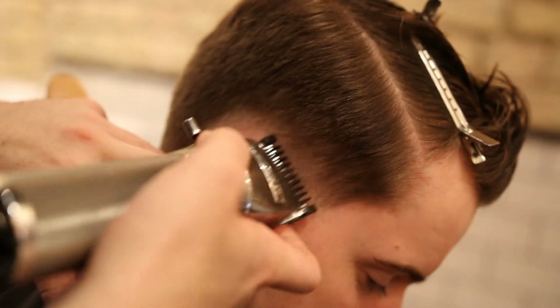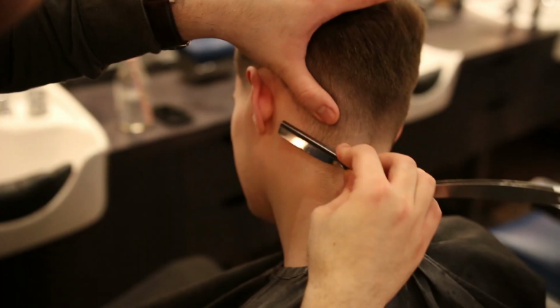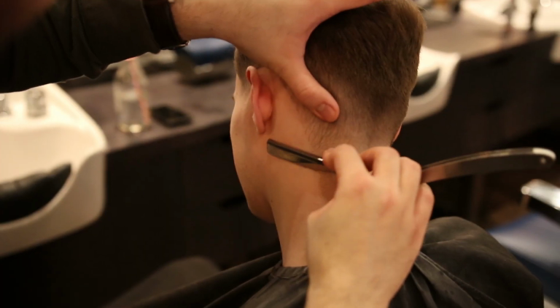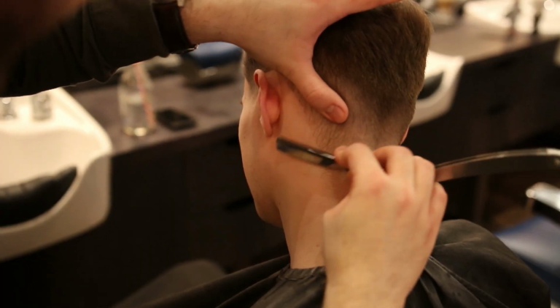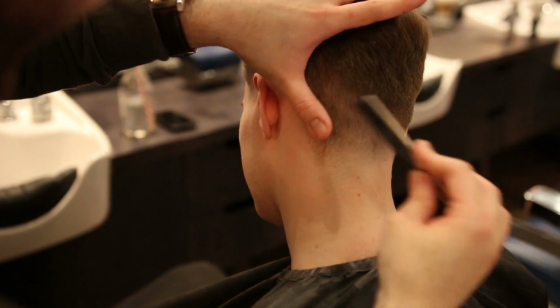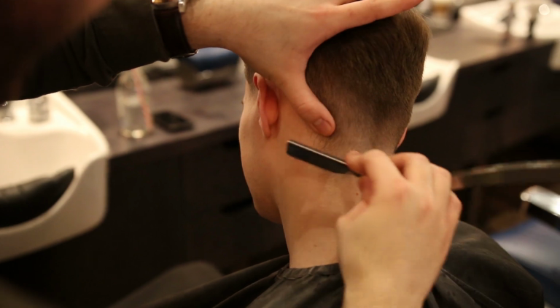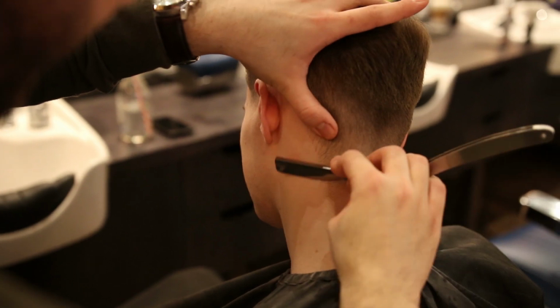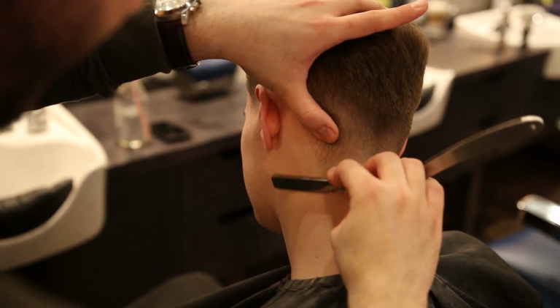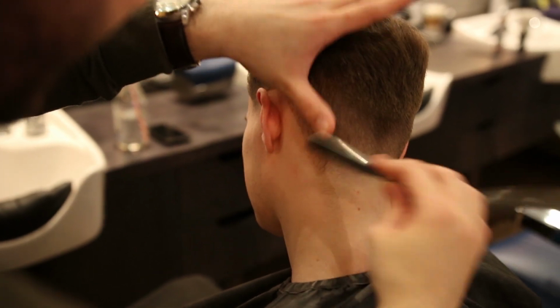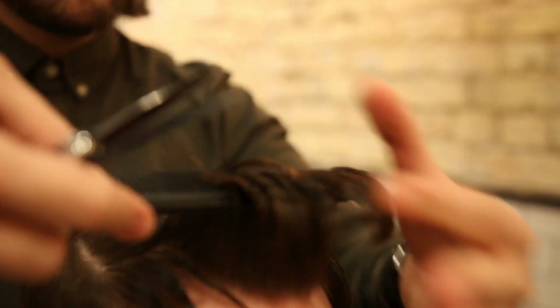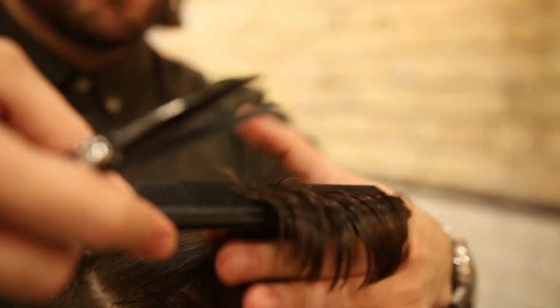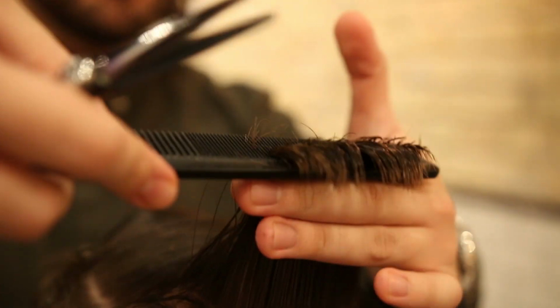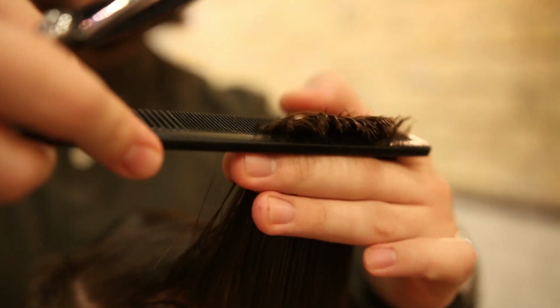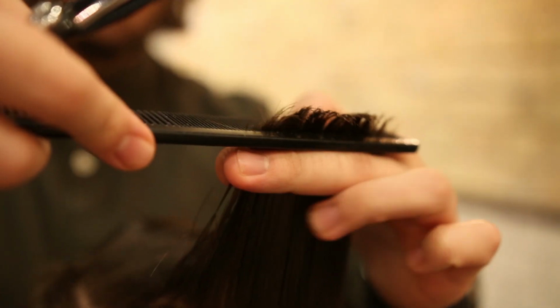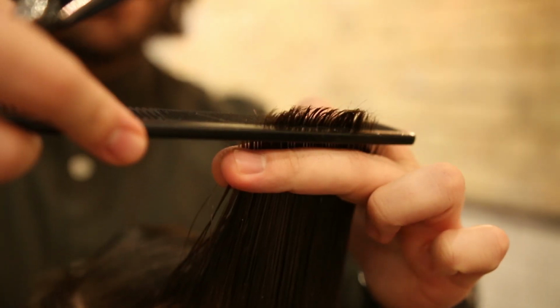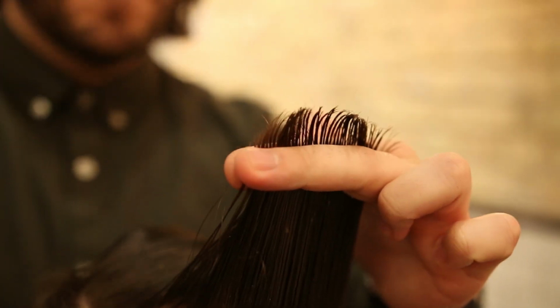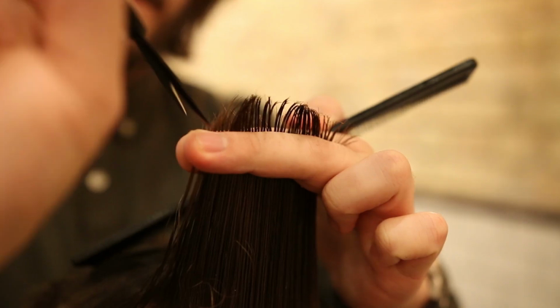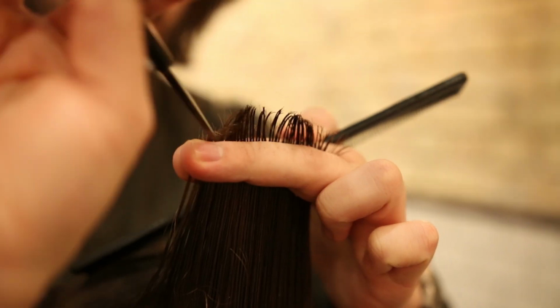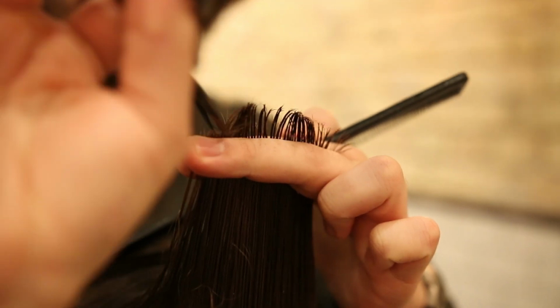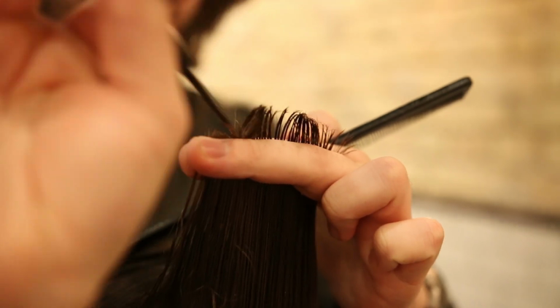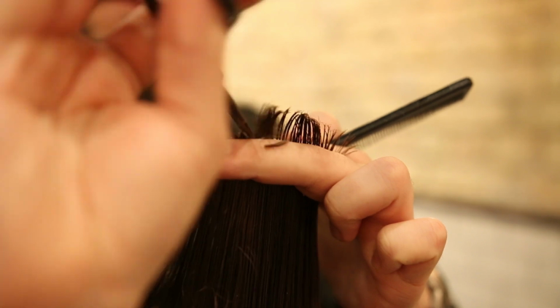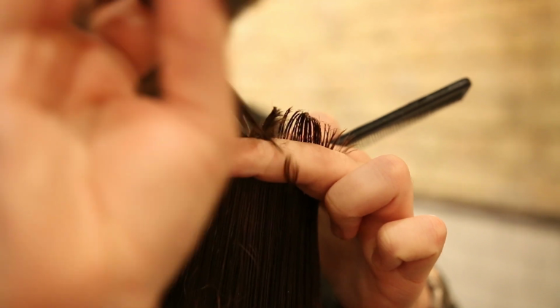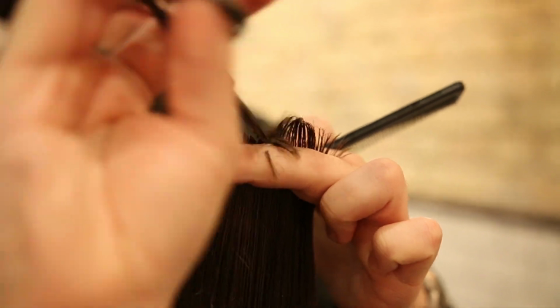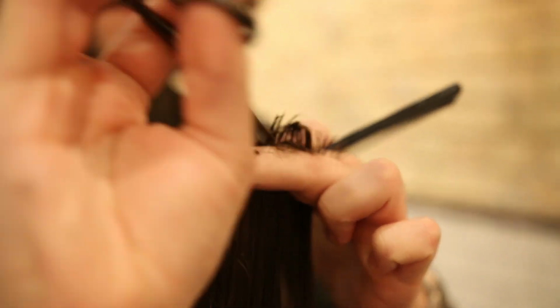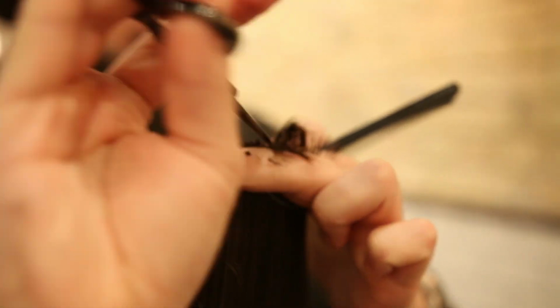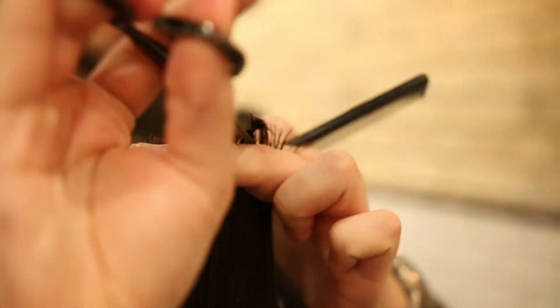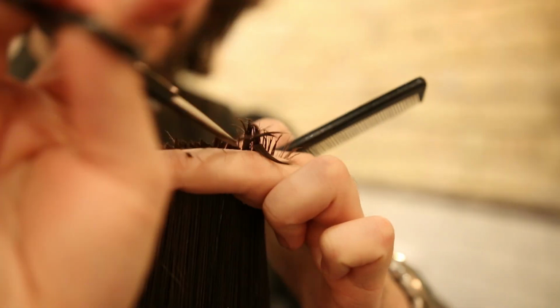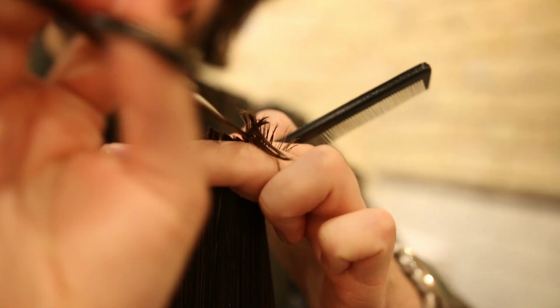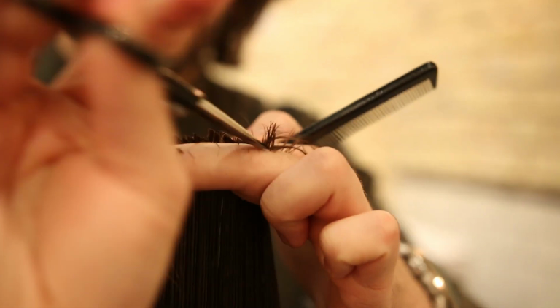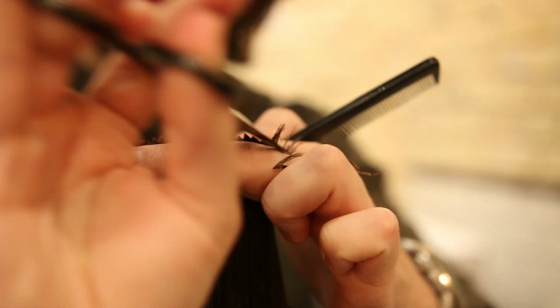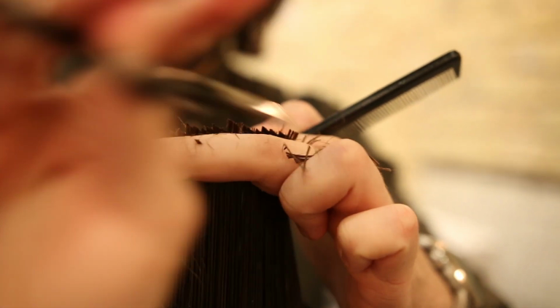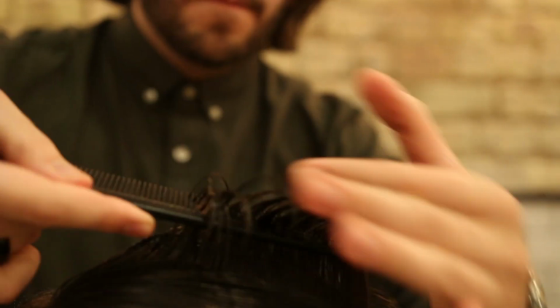We then switched to a cutthroat razor to clean up the edges, making sure Sam's haircut is looking sharp. Next, we reduce the length slightly on the top using the scissors, but we want to leave enough length so we can achieve them curls.